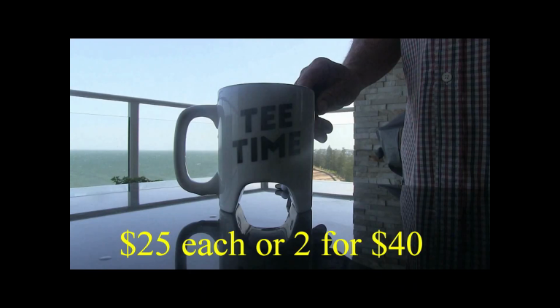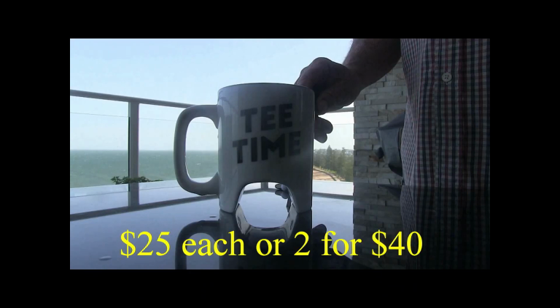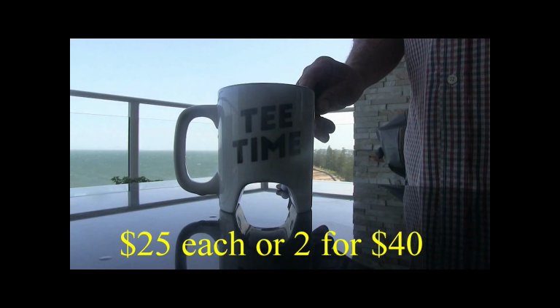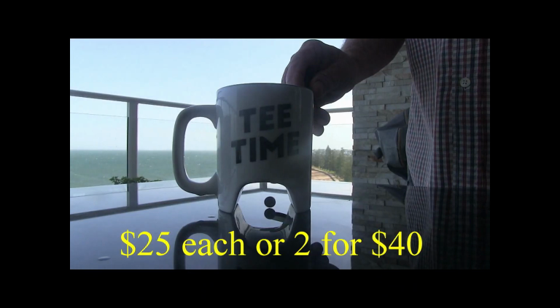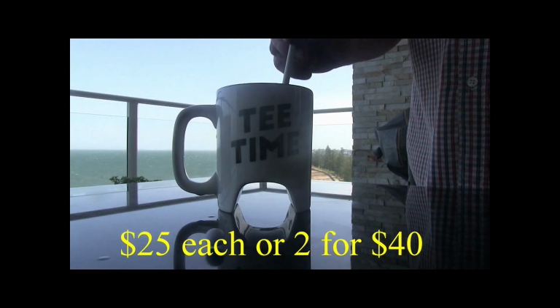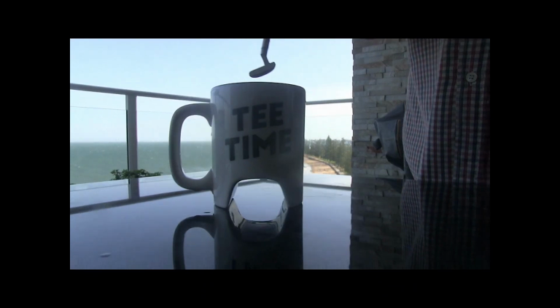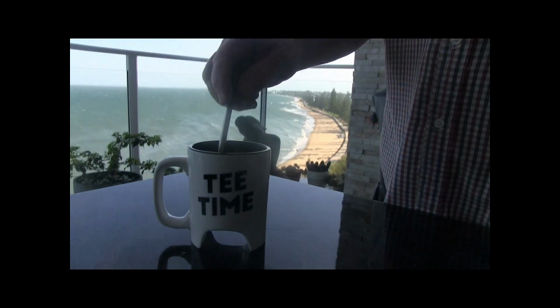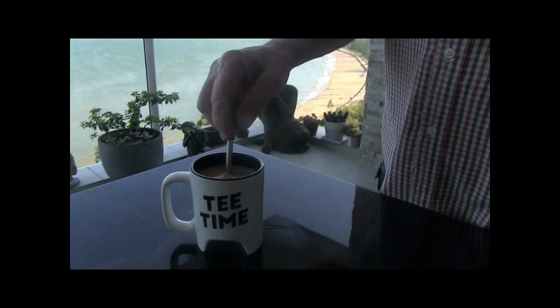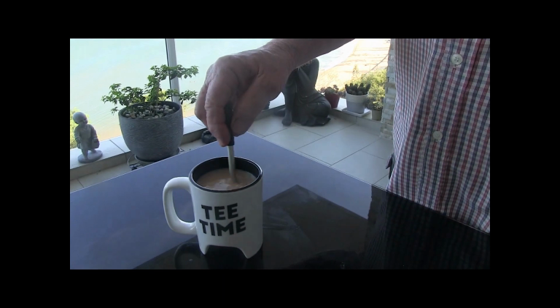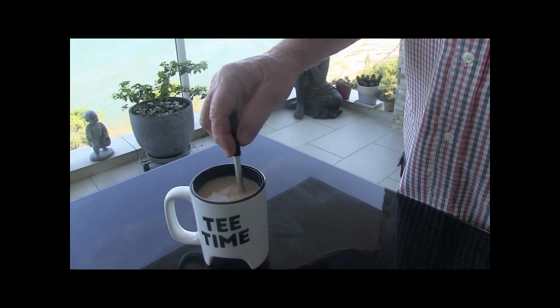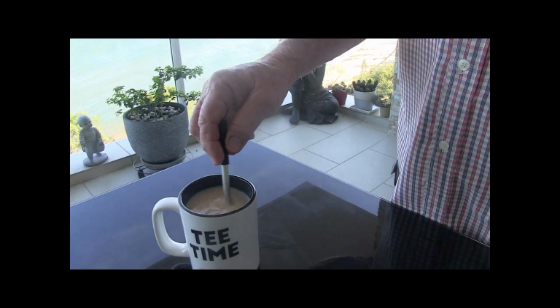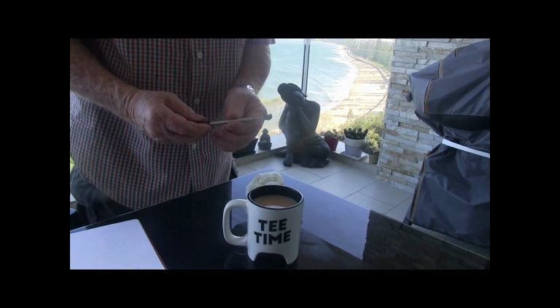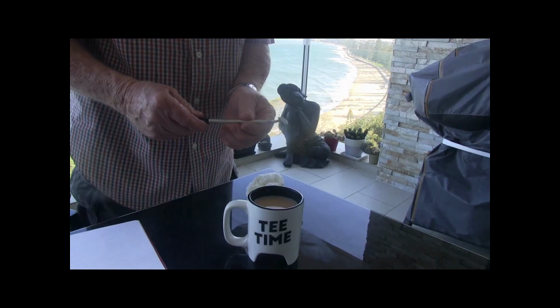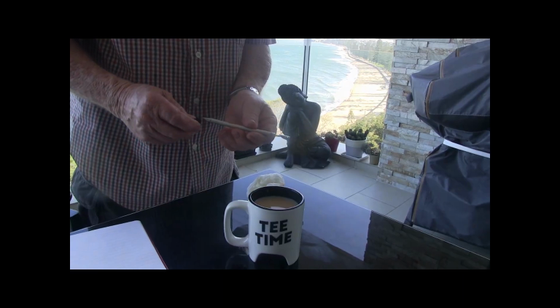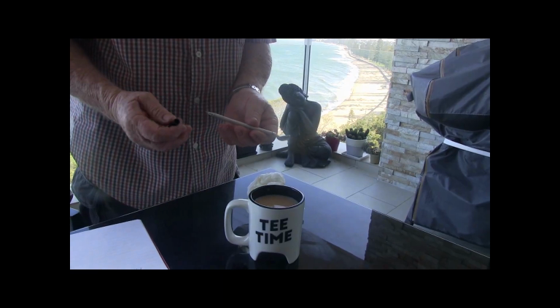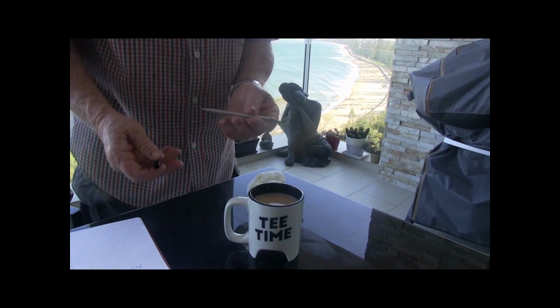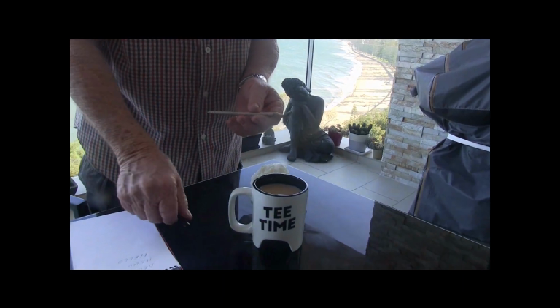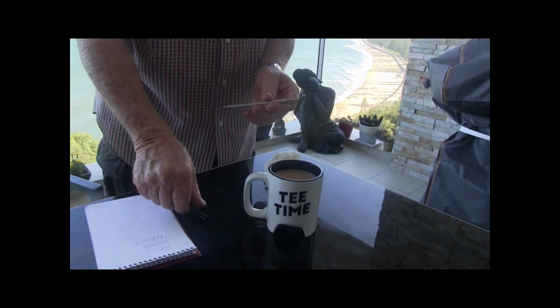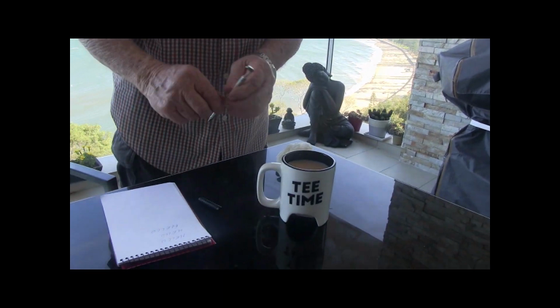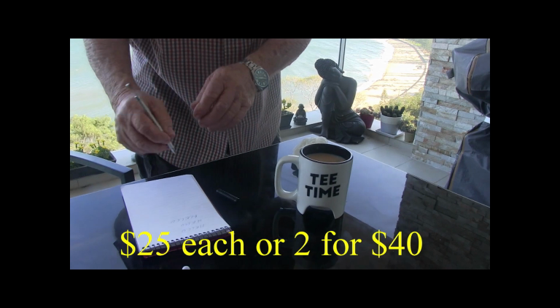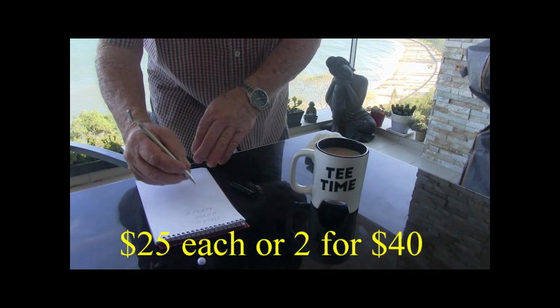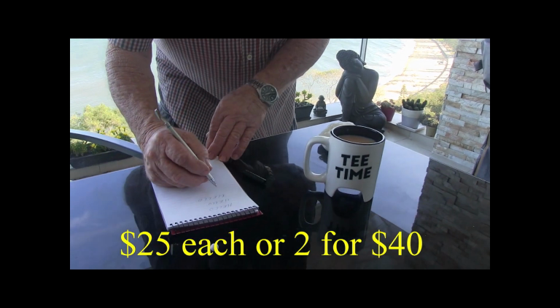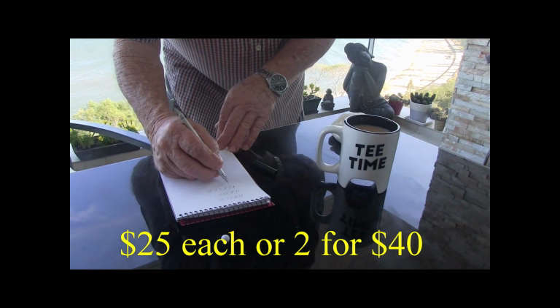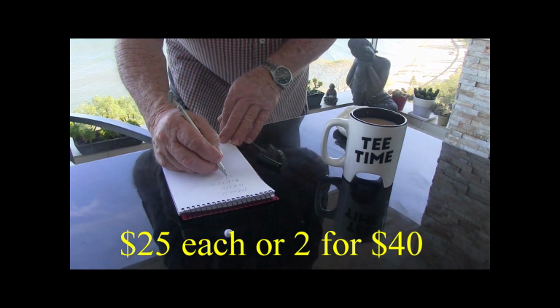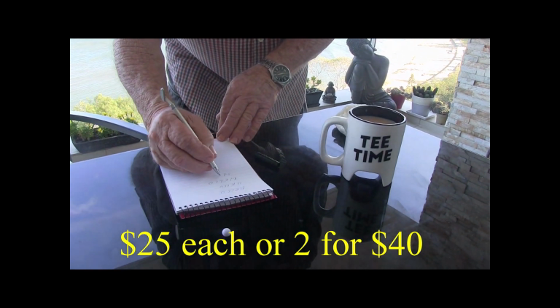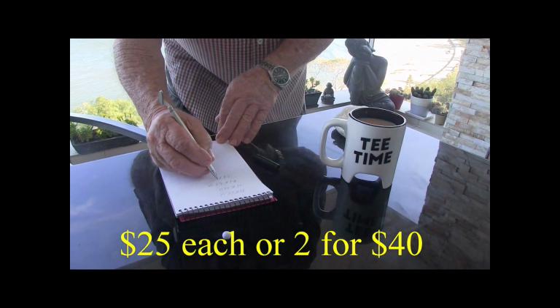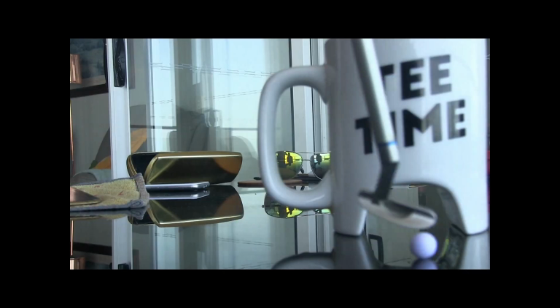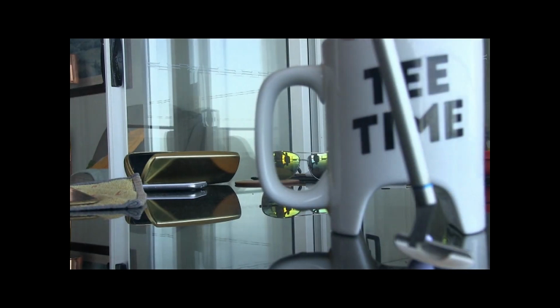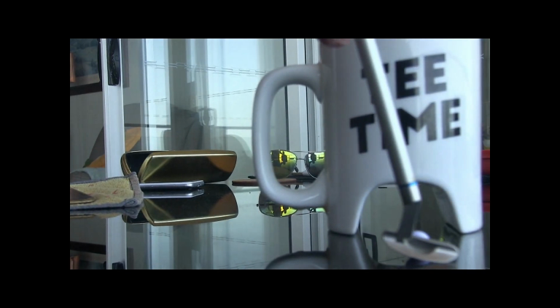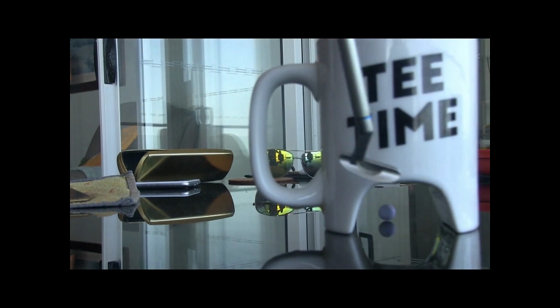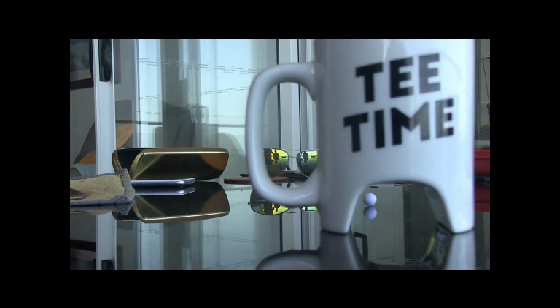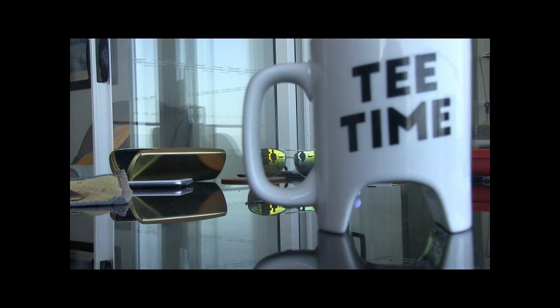Check out these gold marks — $25 each, 2 for 40 bucks. The putter turns into a drink stirrer, and then the drink stirrer turns into a peg. What a great gift! $25 each, 2 for 40 bucks — the perfect gift for the golfer in your life.